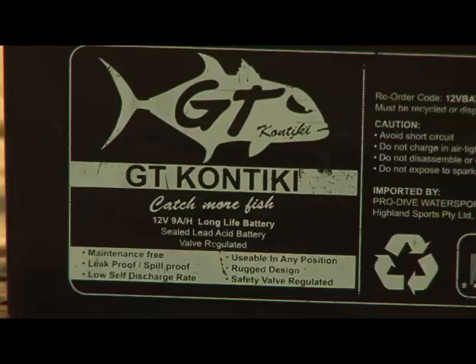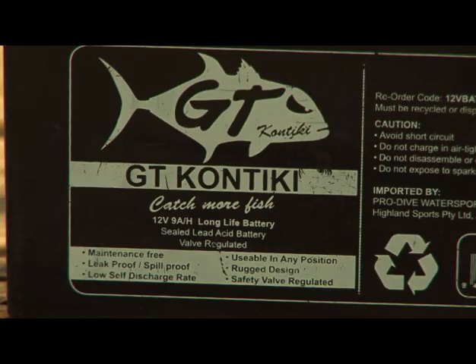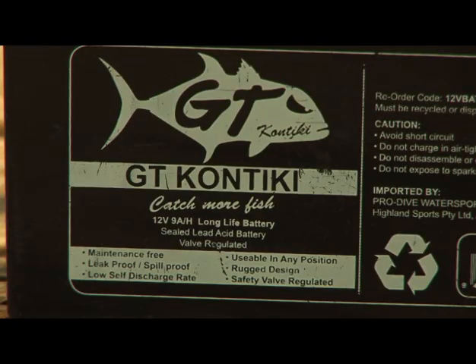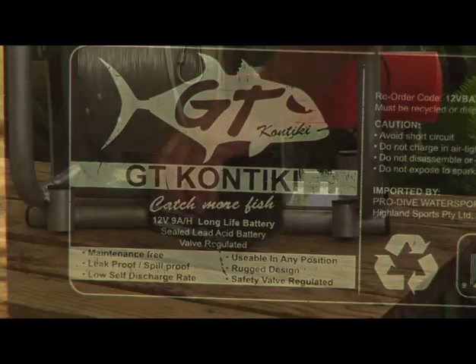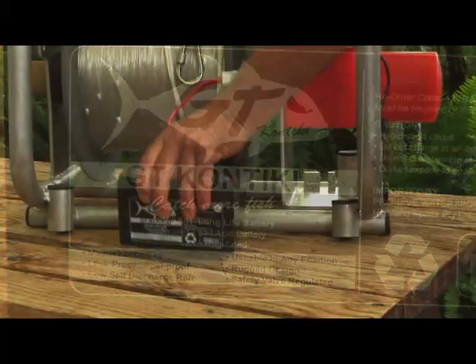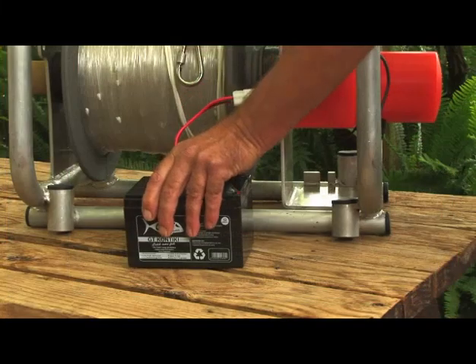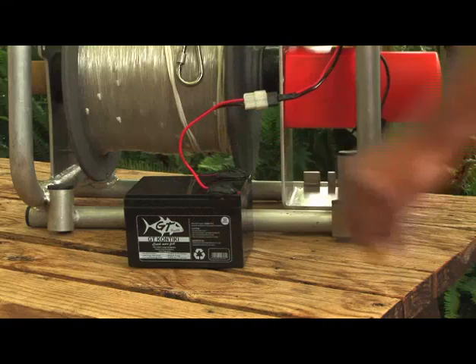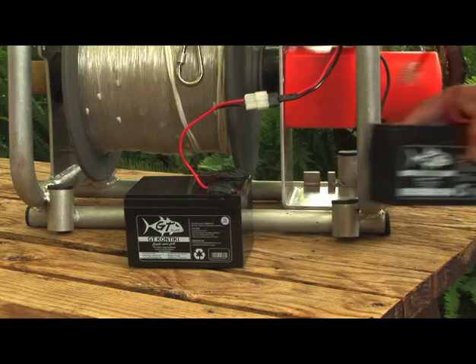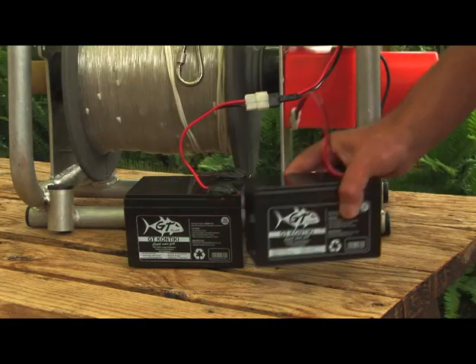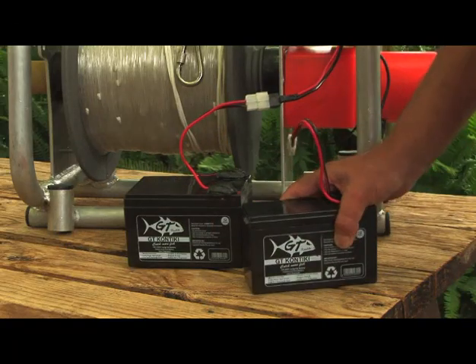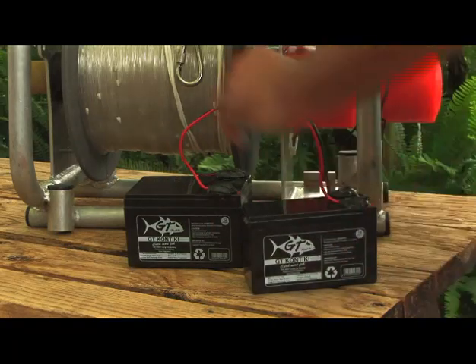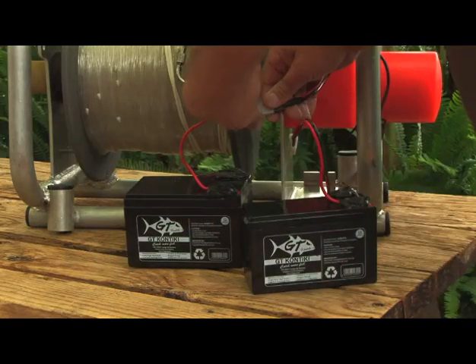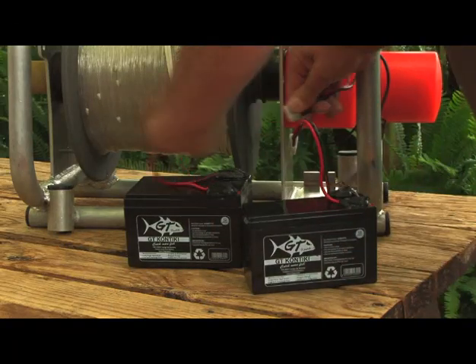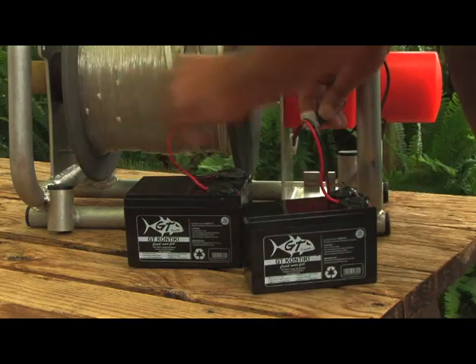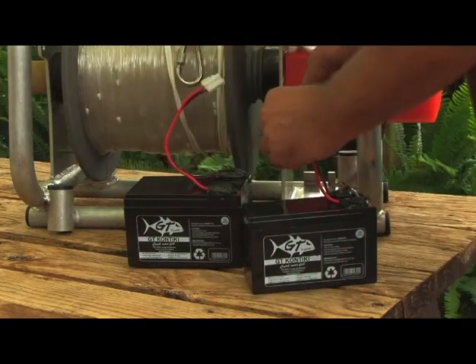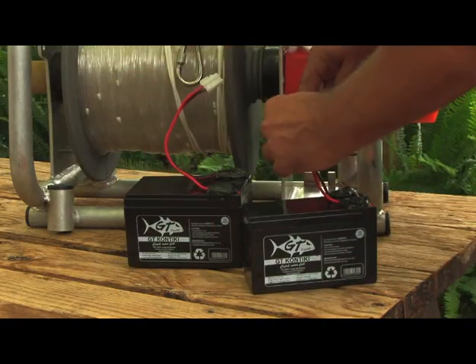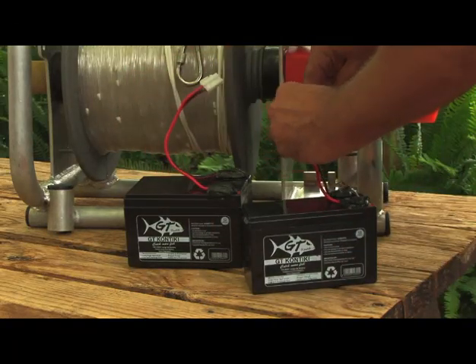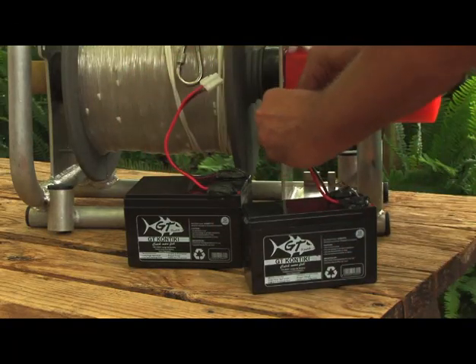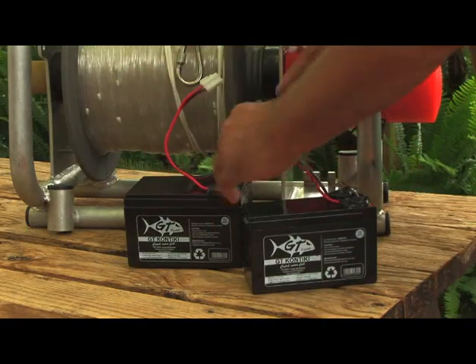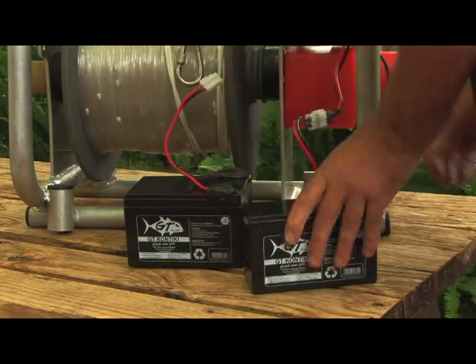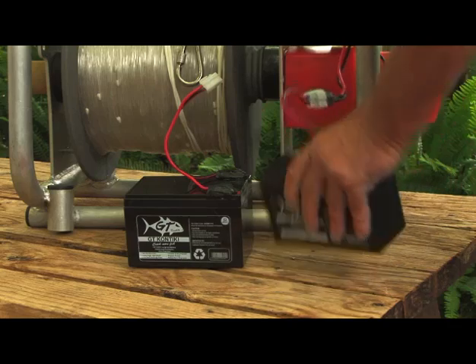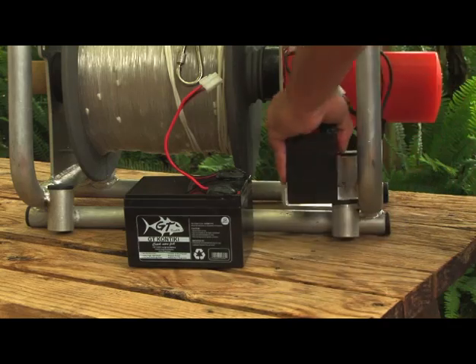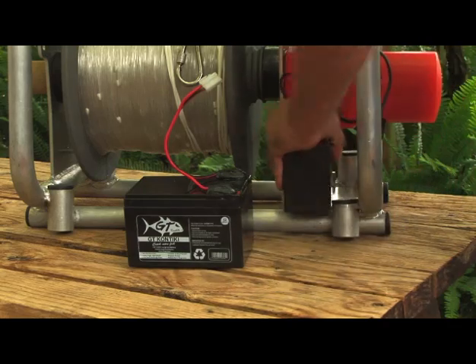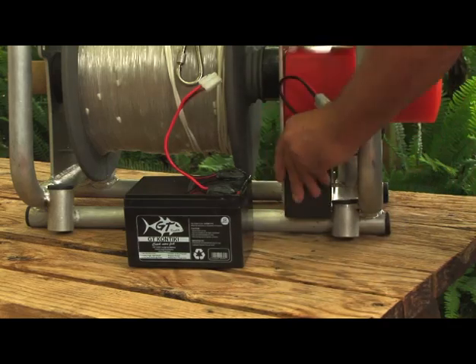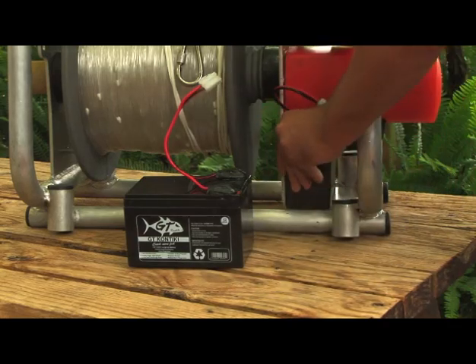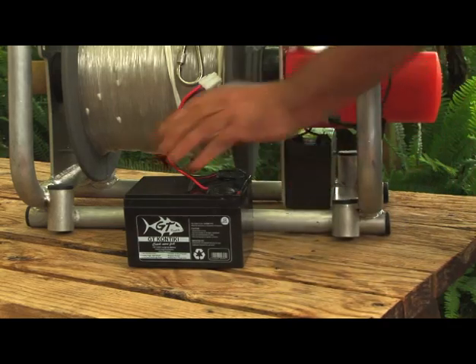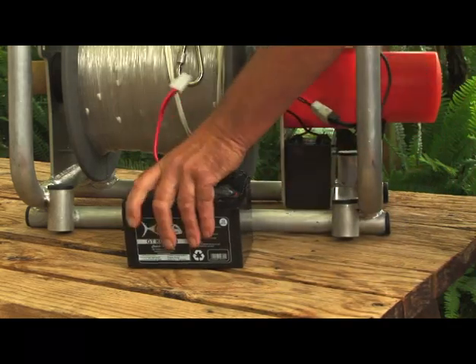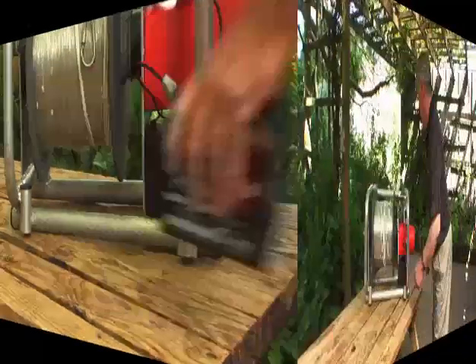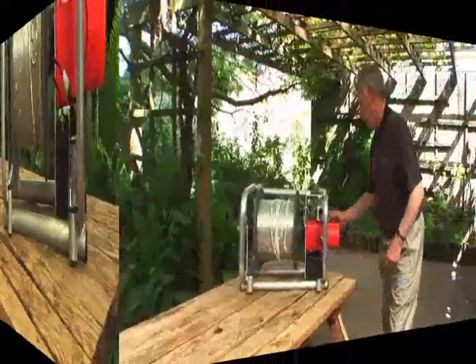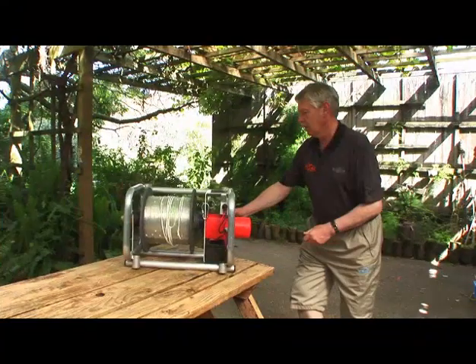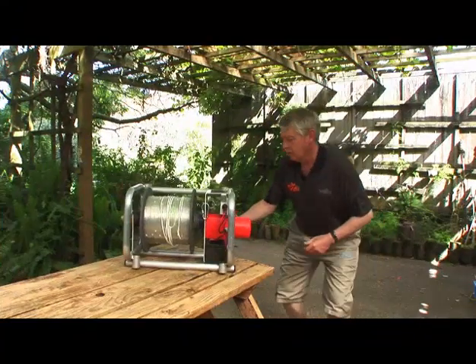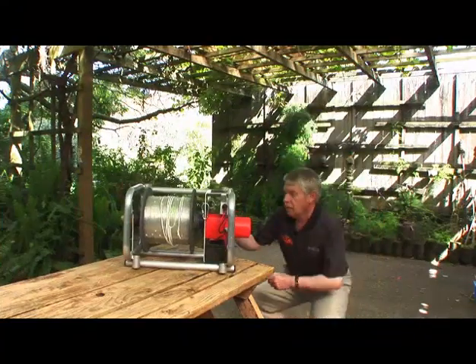It does pay, however, to ensure that any battery is not run completely flat, as this will affect the life expectancy and the capacity of the batteries. So you always recharge them before they're fully flattened.